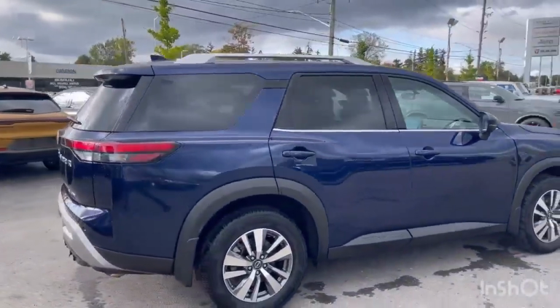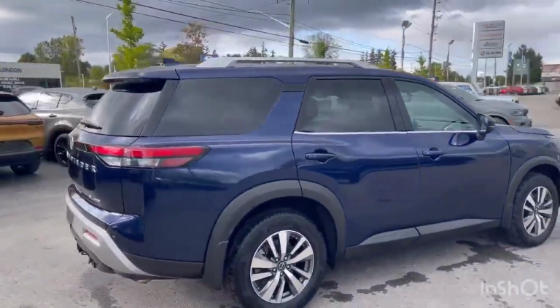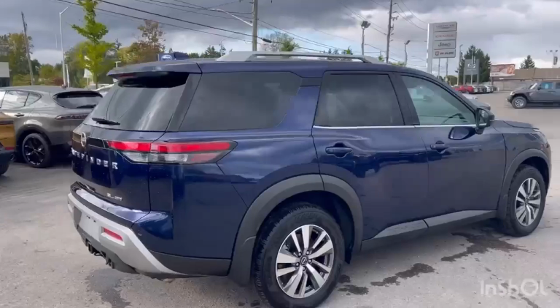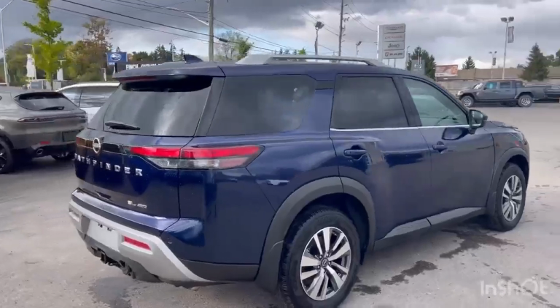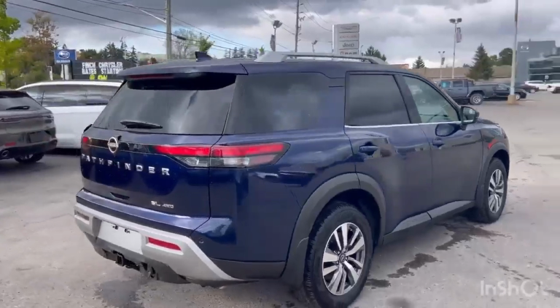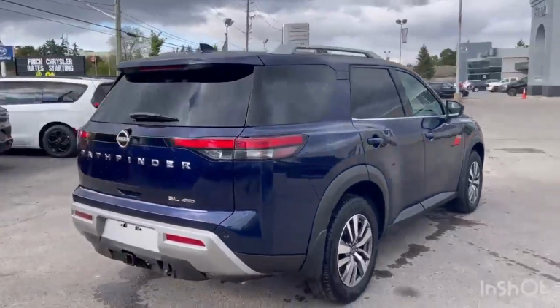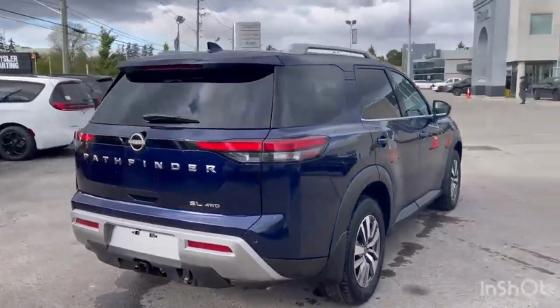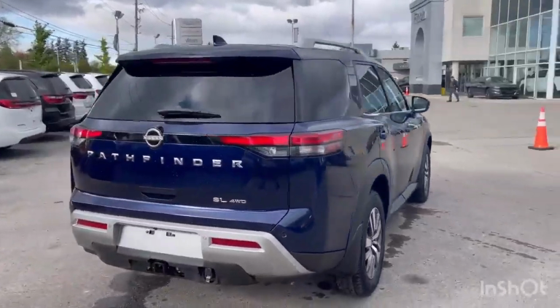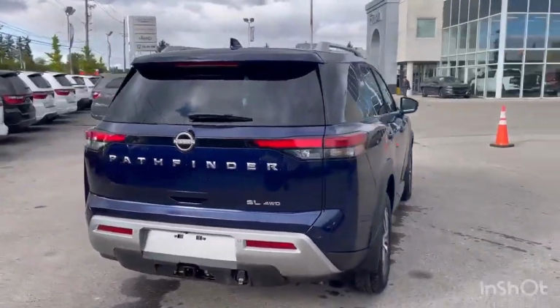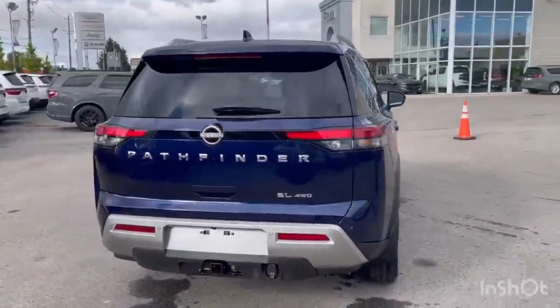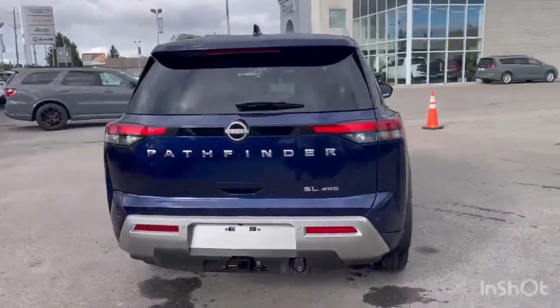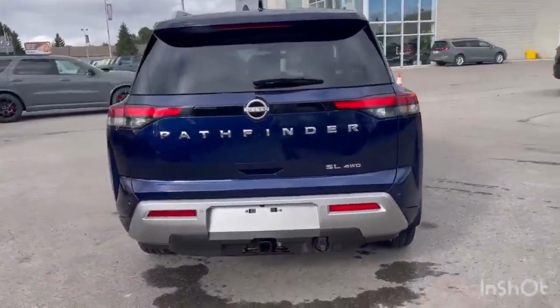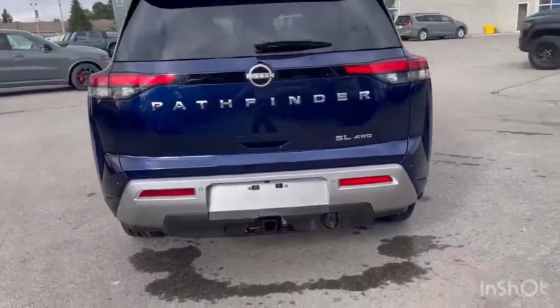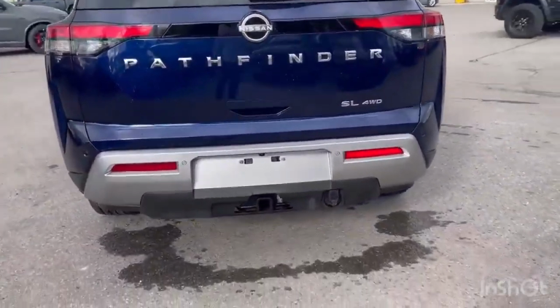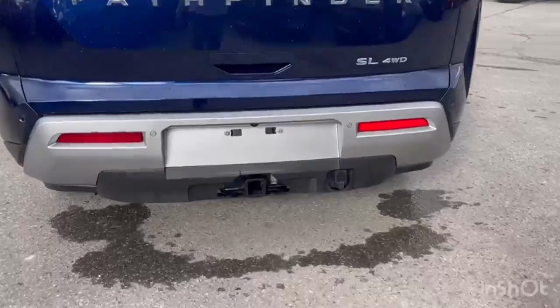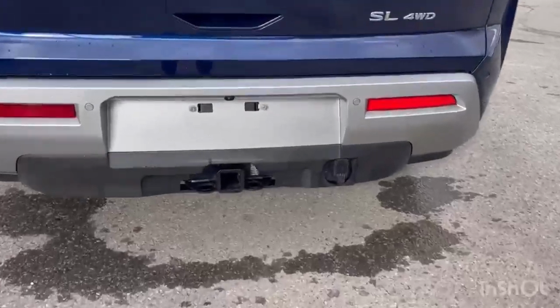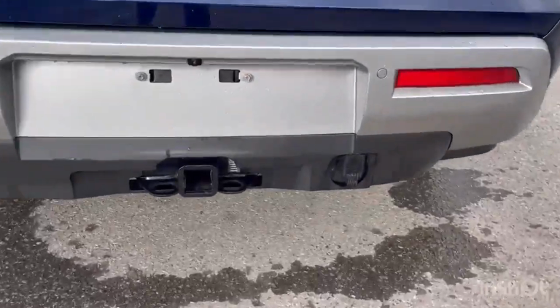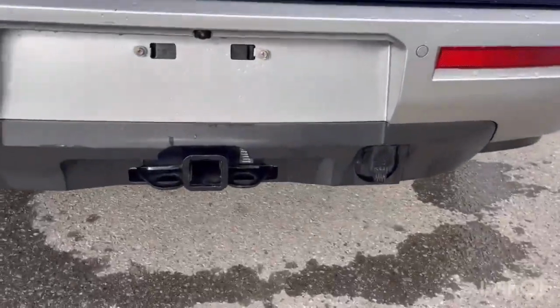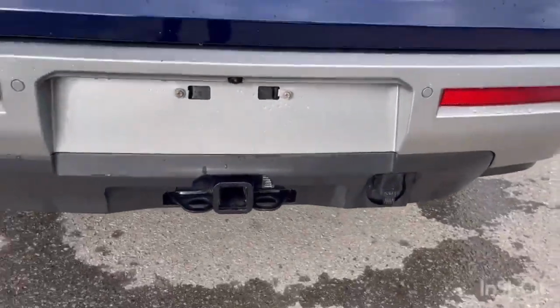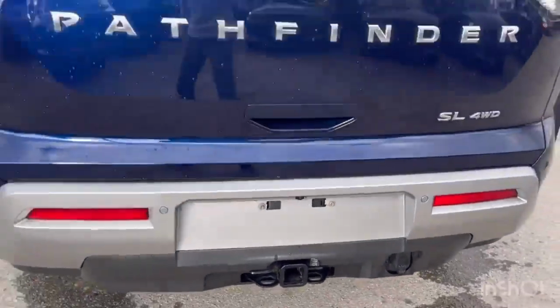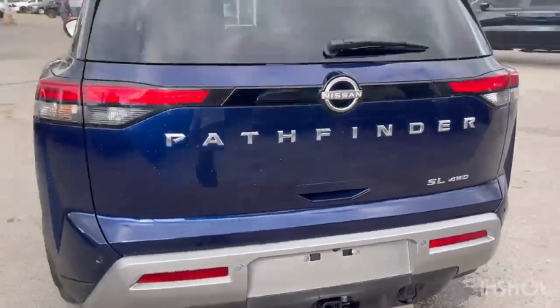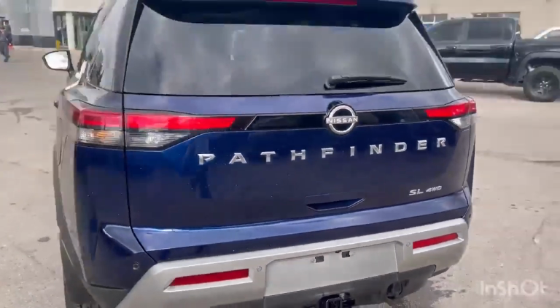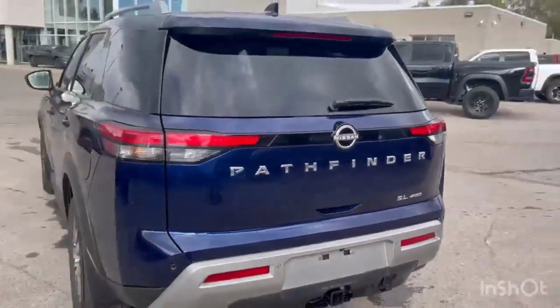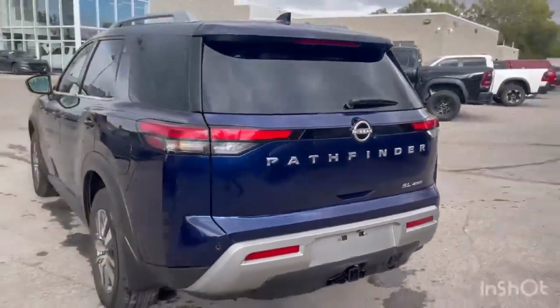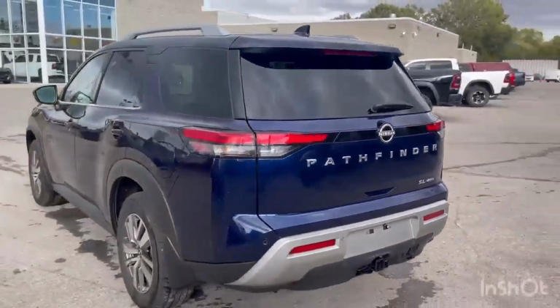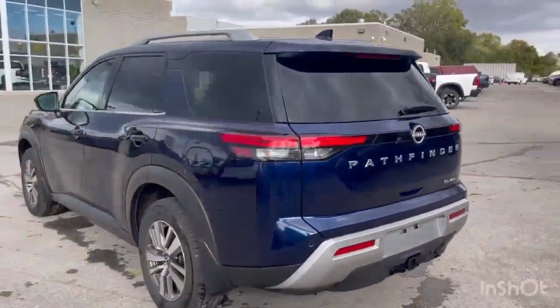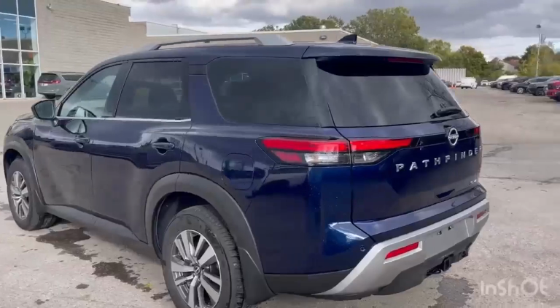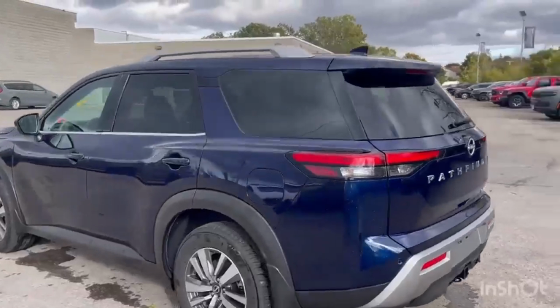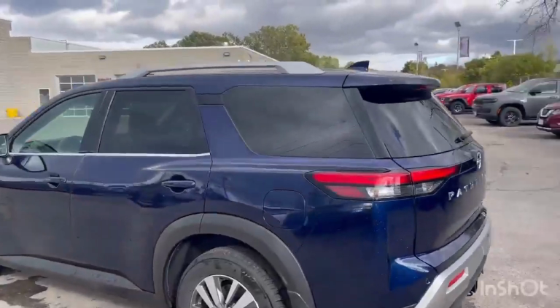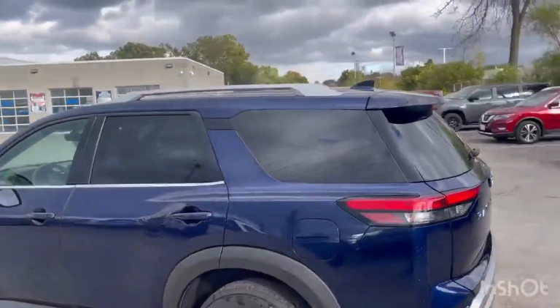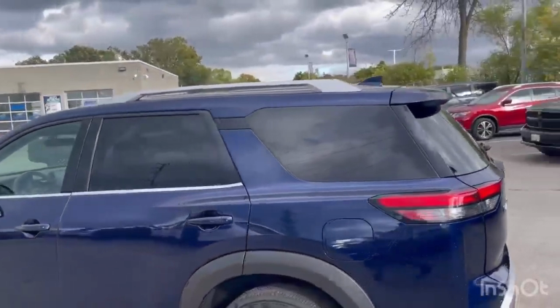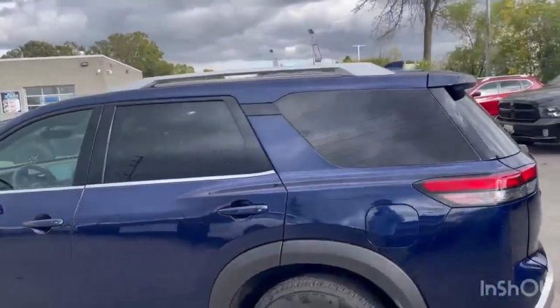It's equipped with the bench seat in the middle, so you can seat up to eight passengers. This comes with a tow package so you can tow your boat off. Nice roof rails as well.